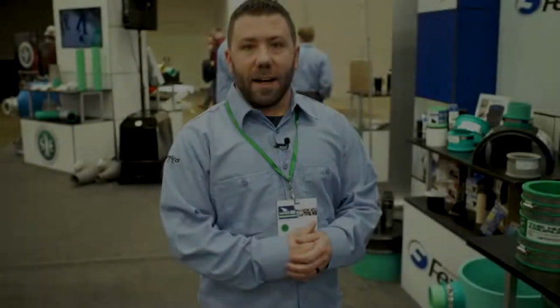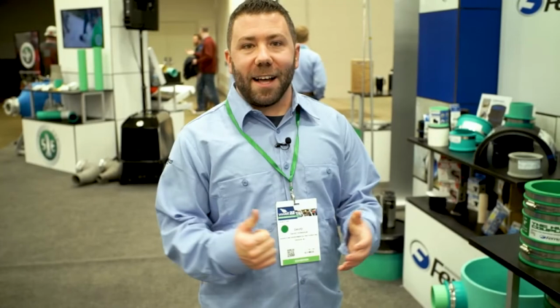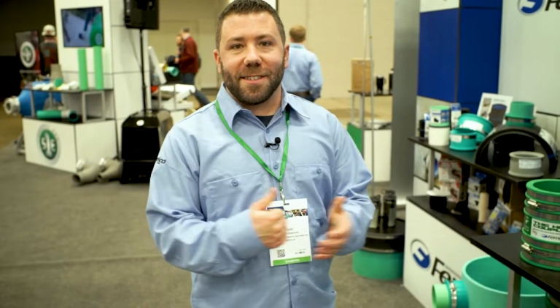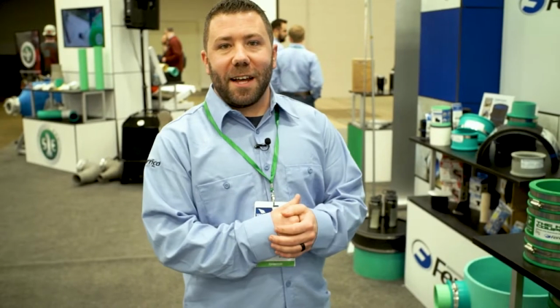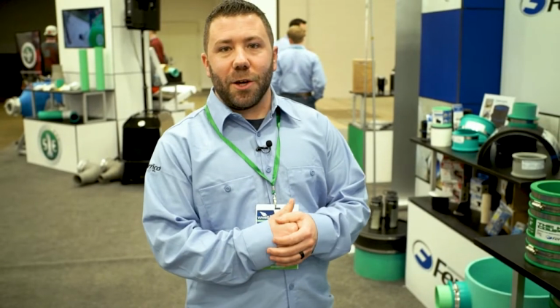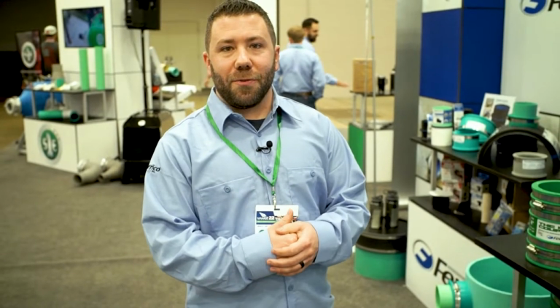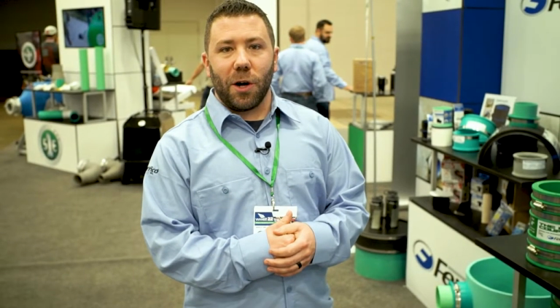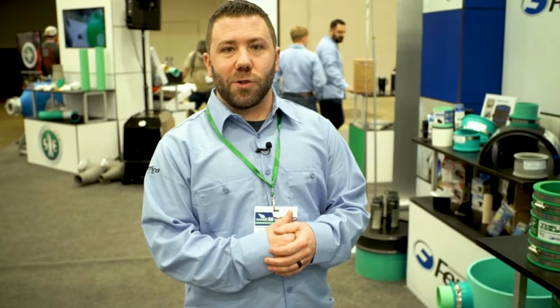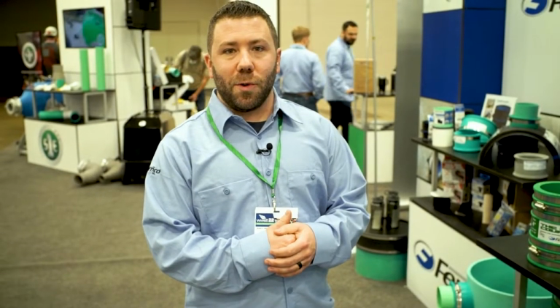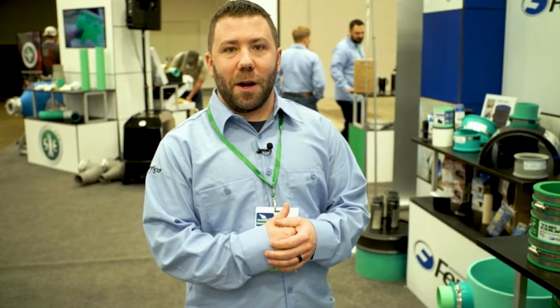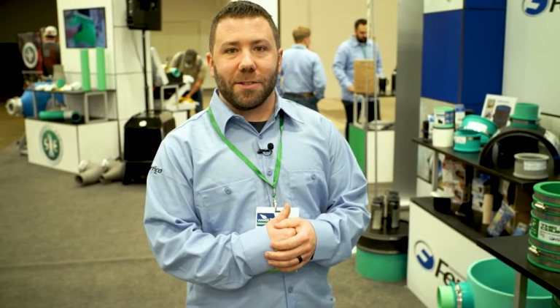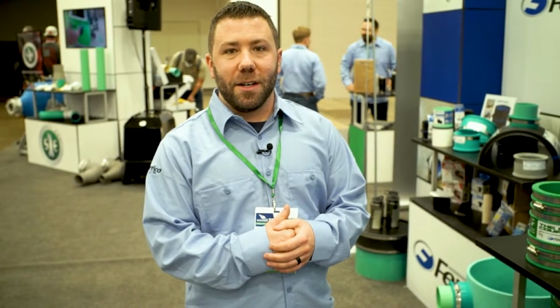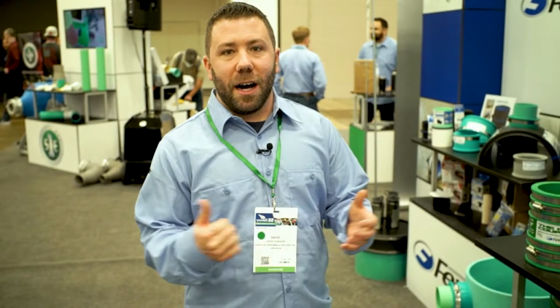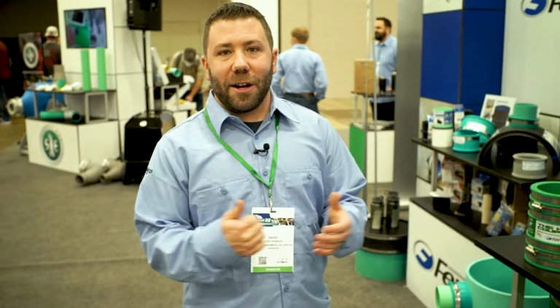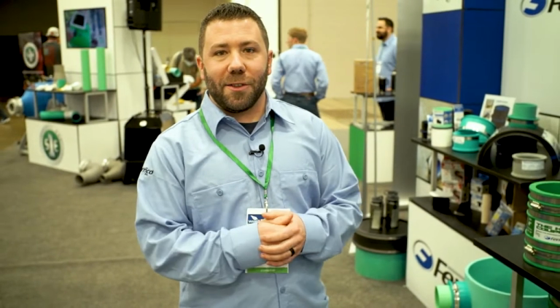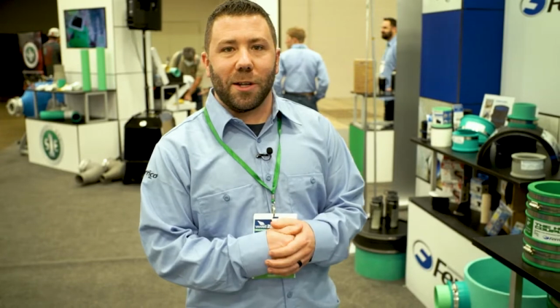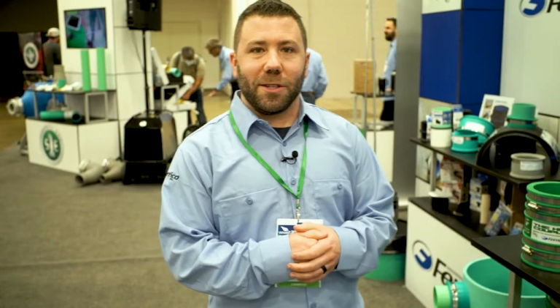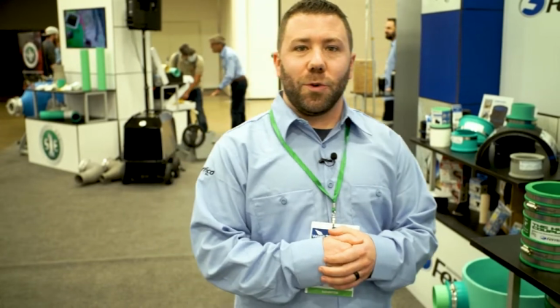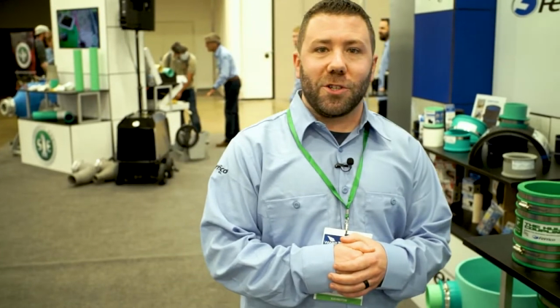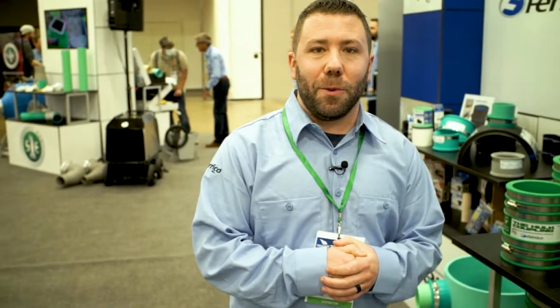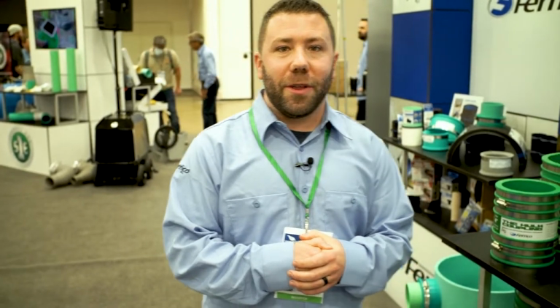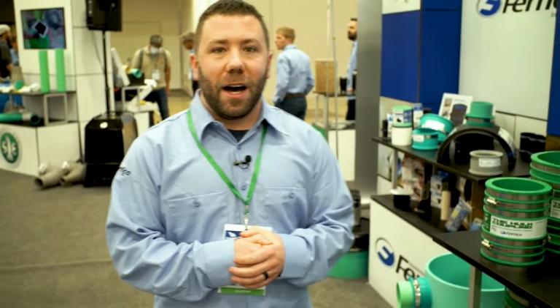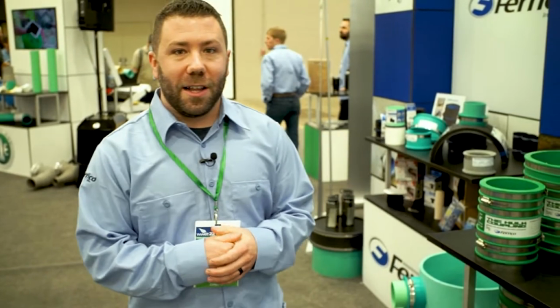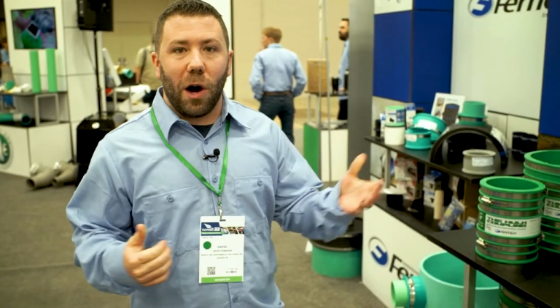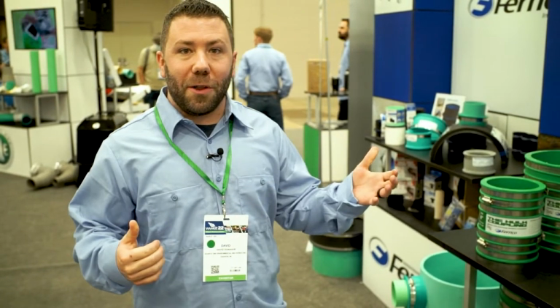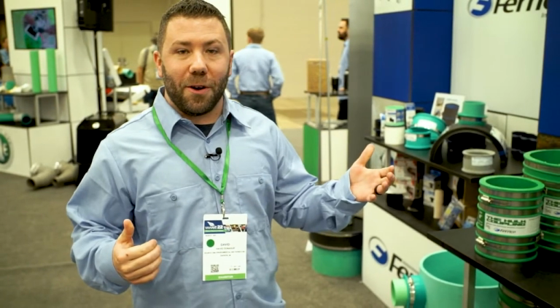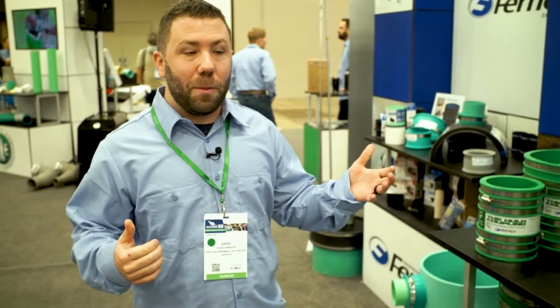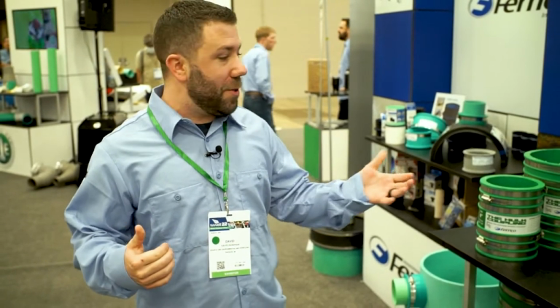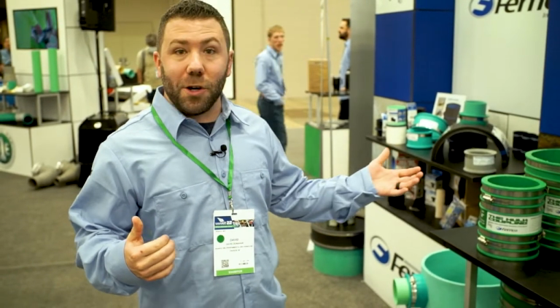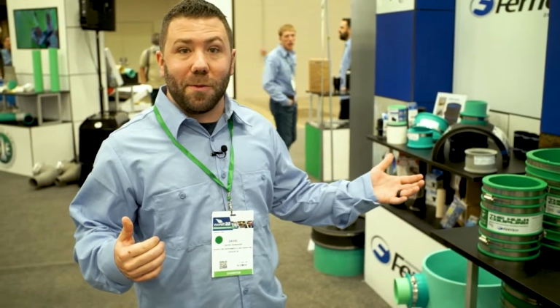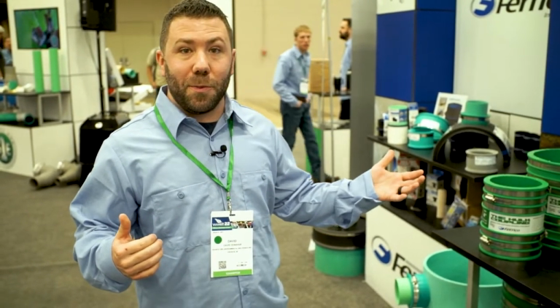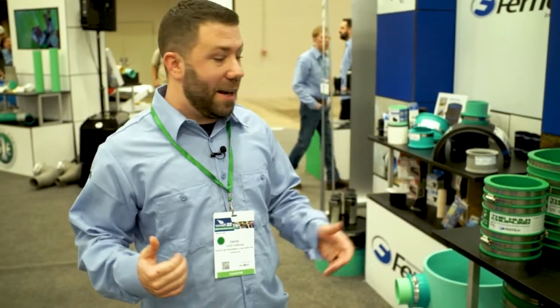Hi, this is Dave Donahue with Fernco and Source One Environmental. We're here at the 2022 WET Show booth. Let's walk around the Fernco booth and show you some of our new products.